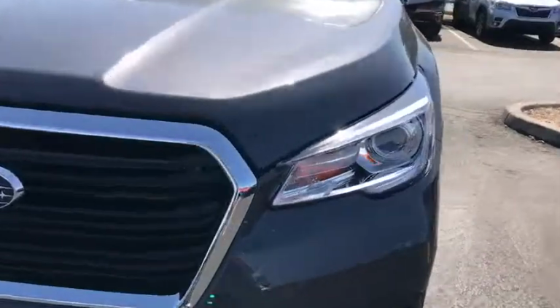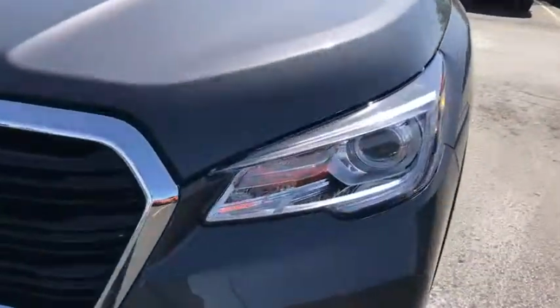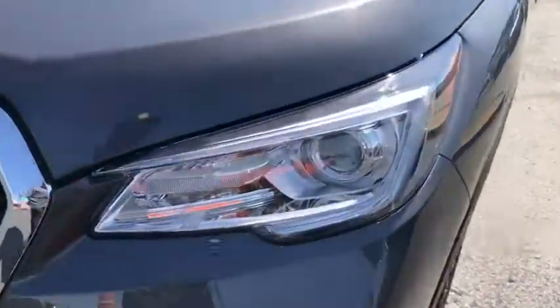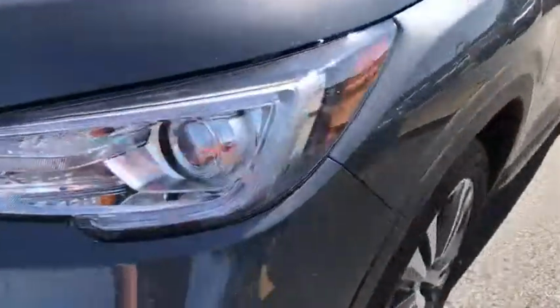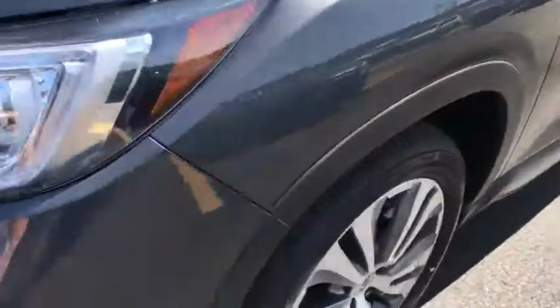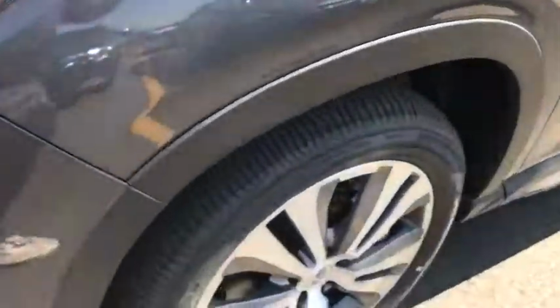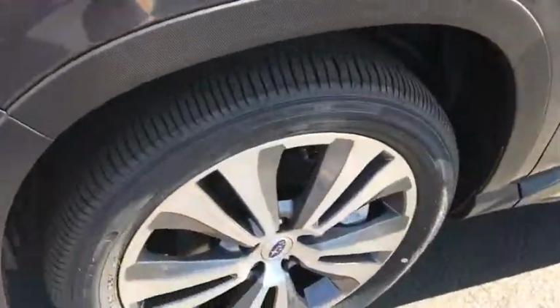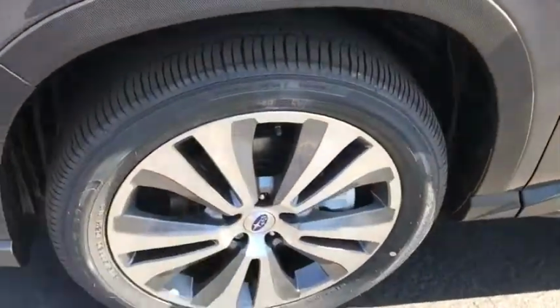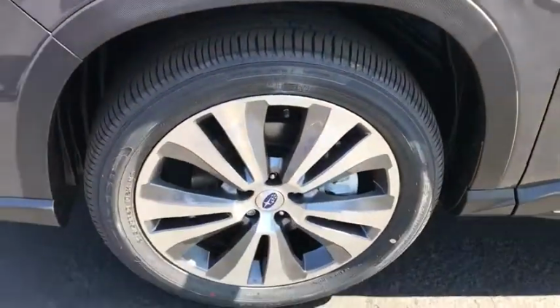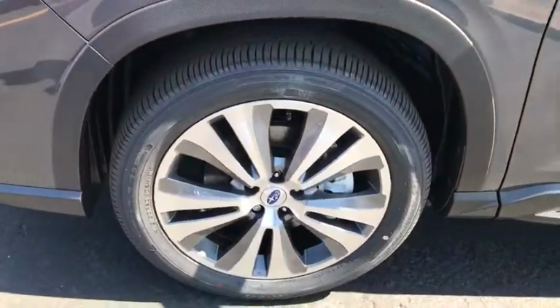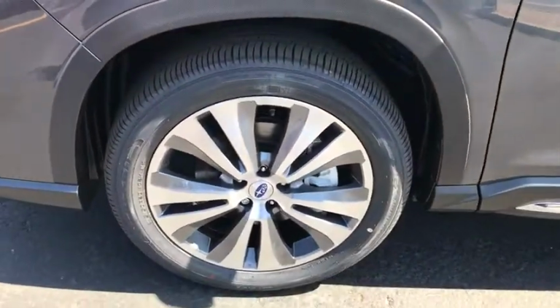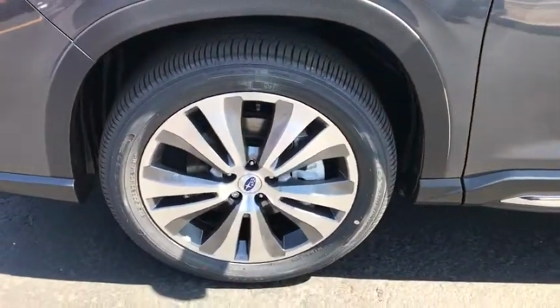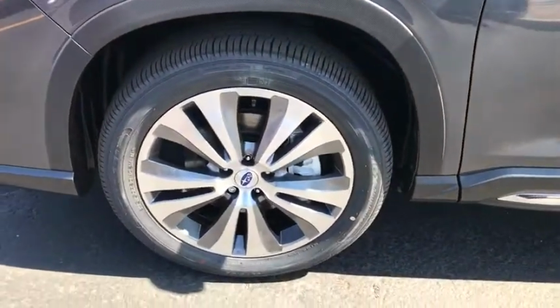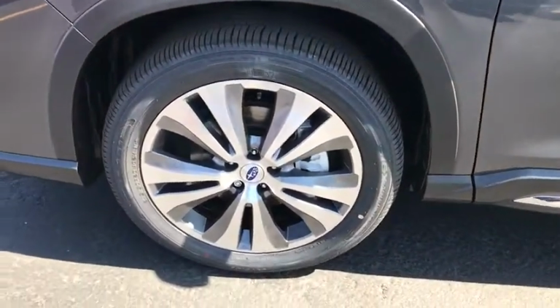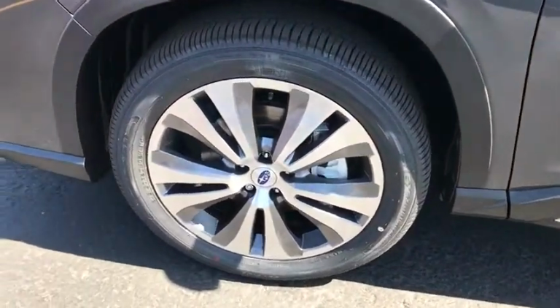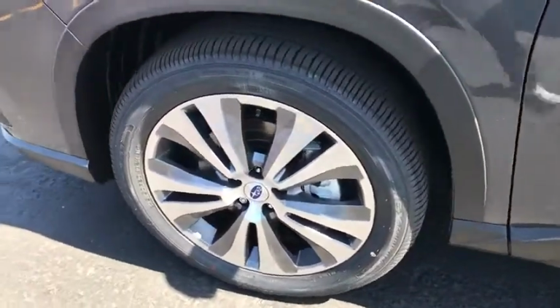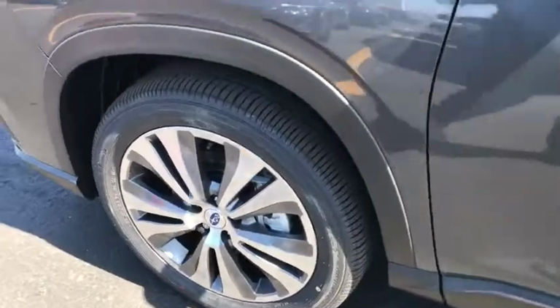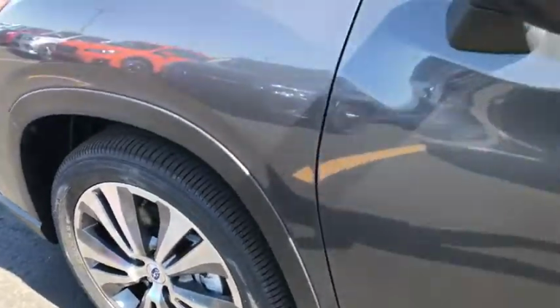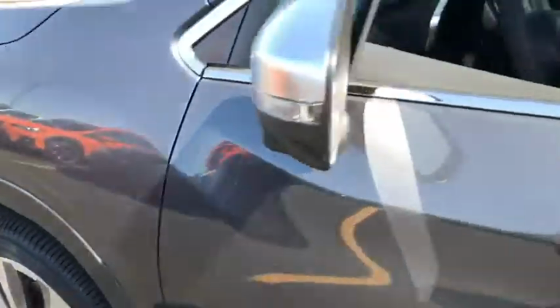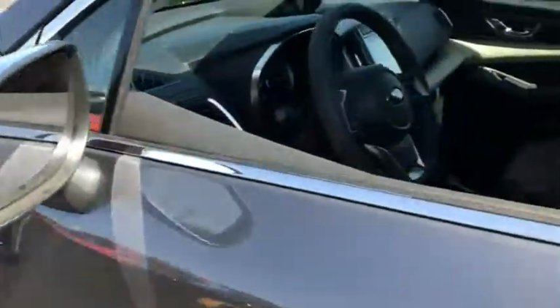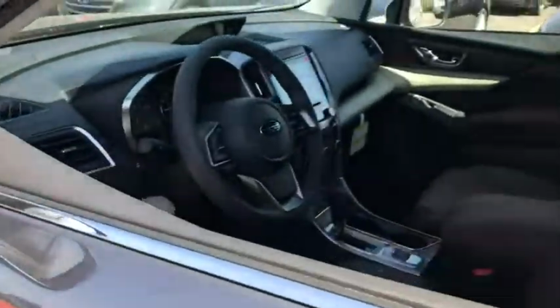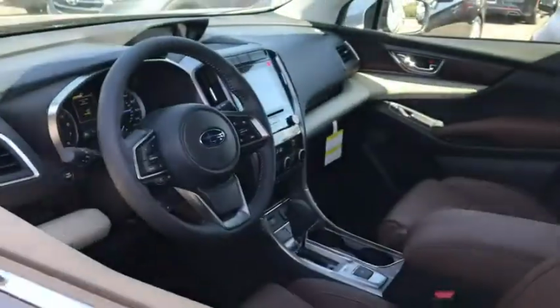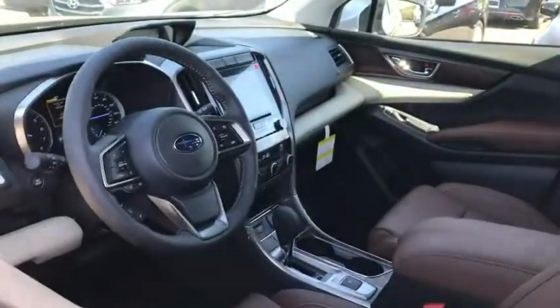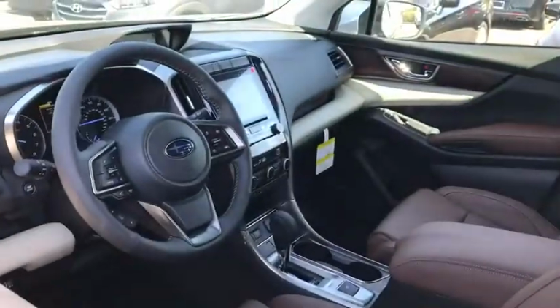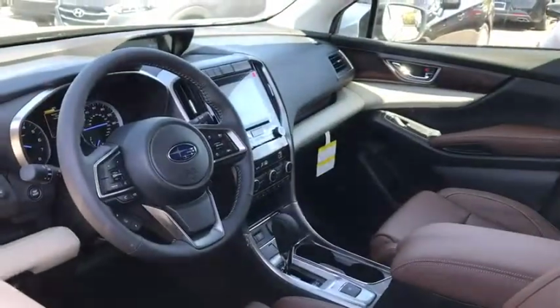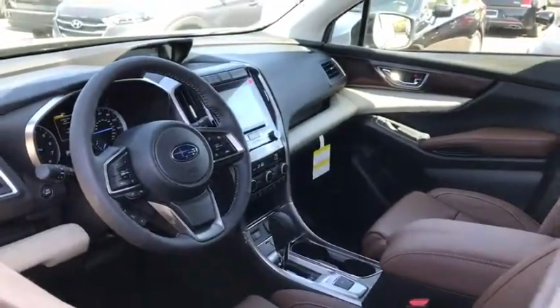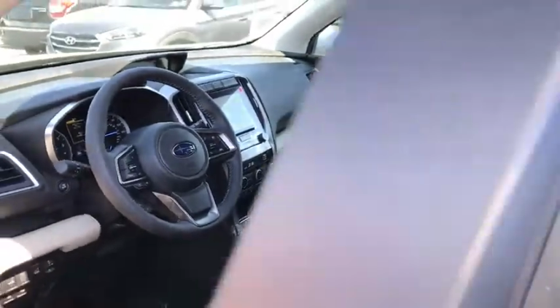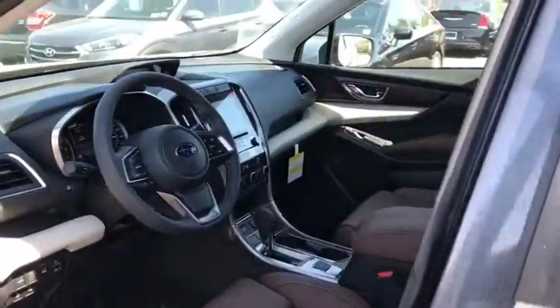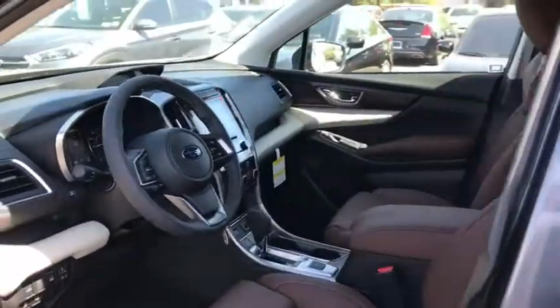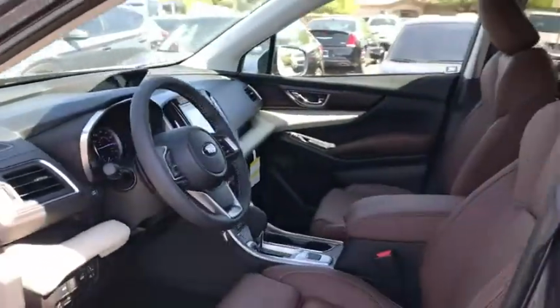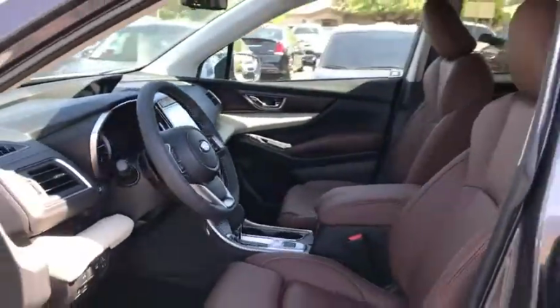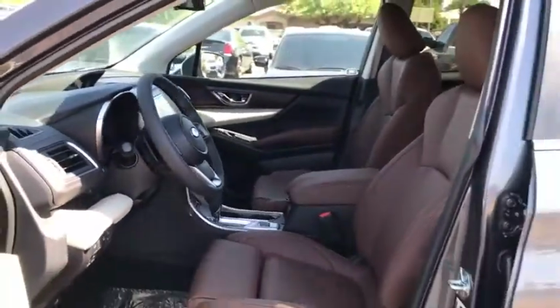All-wheel drive, leather wrapped steering wheel, Bluetooth, adjustable steering wheel, power steering, four-wheel disc brakes, floor mats, auto dimming rear view mirror, keyless start.